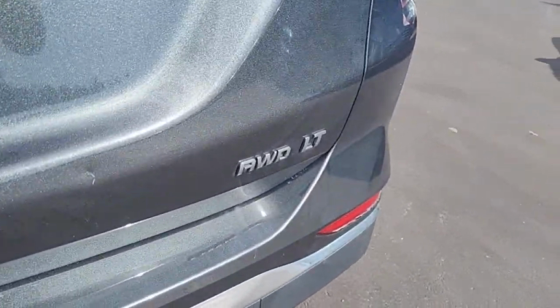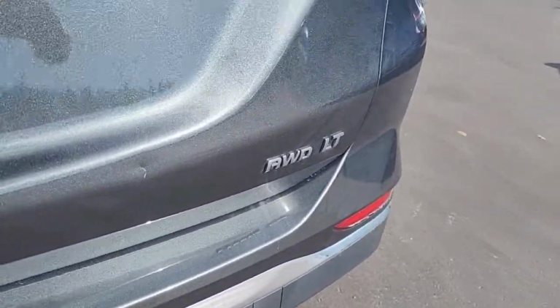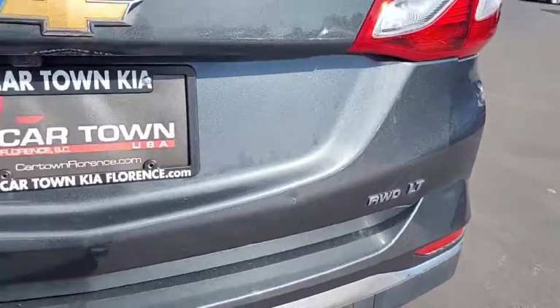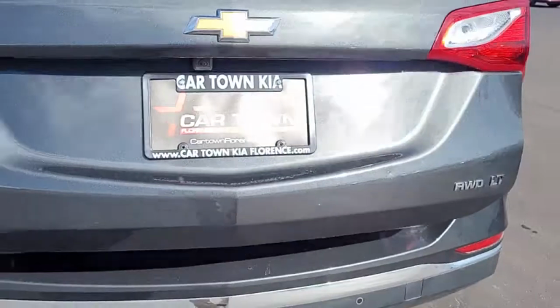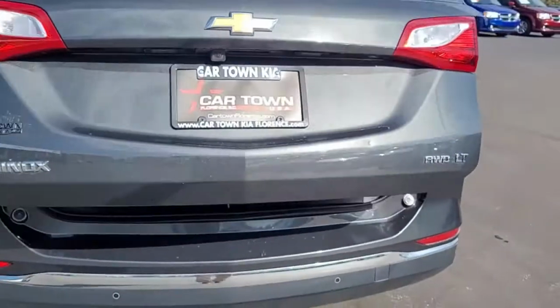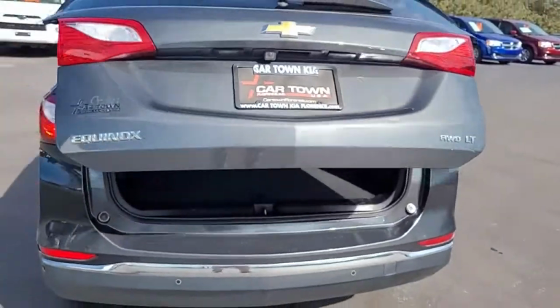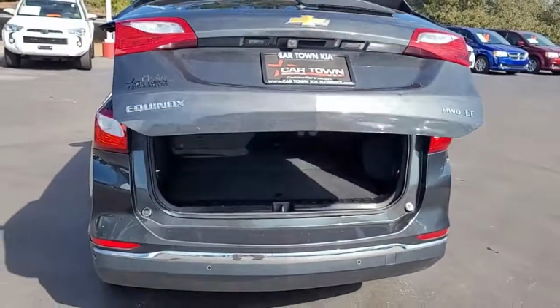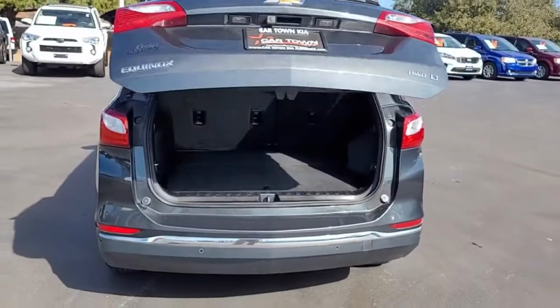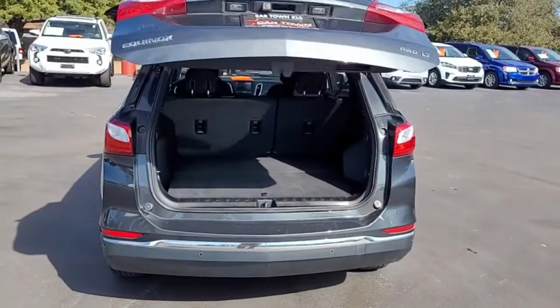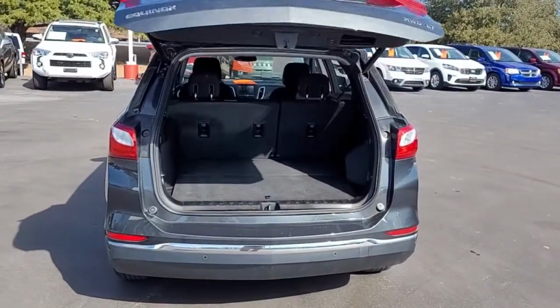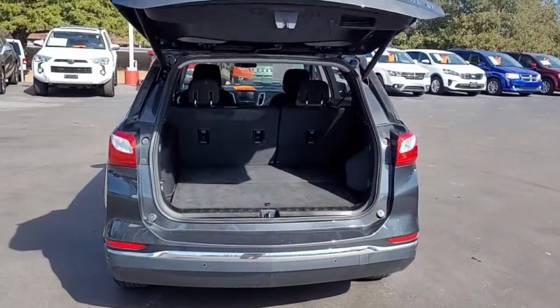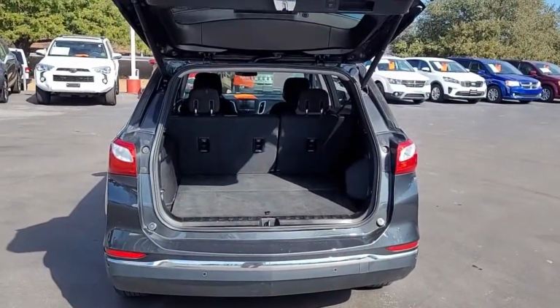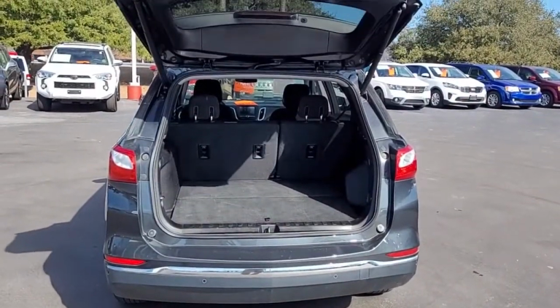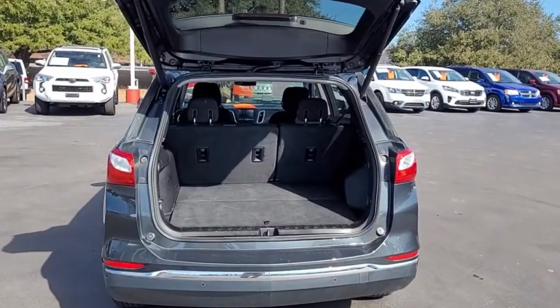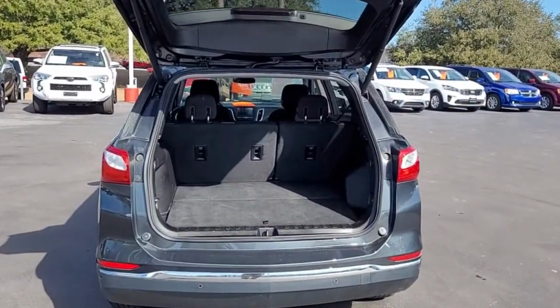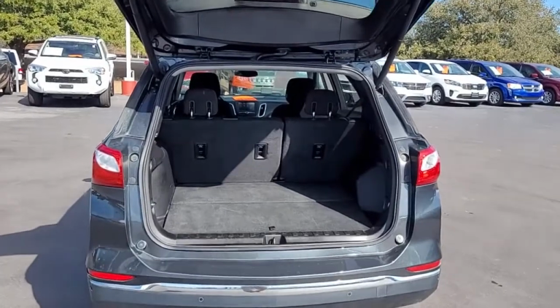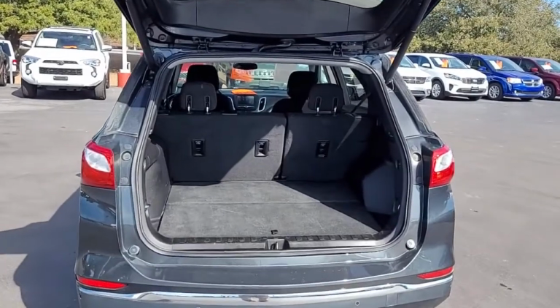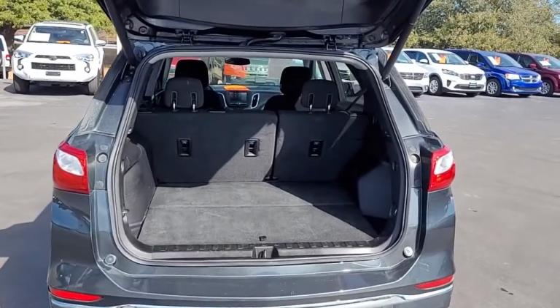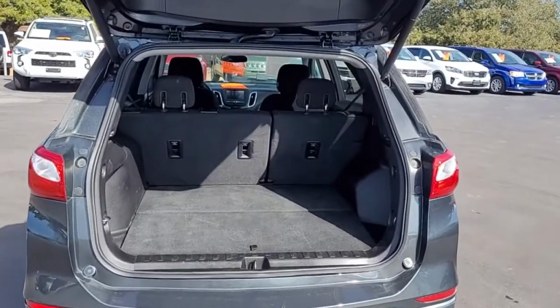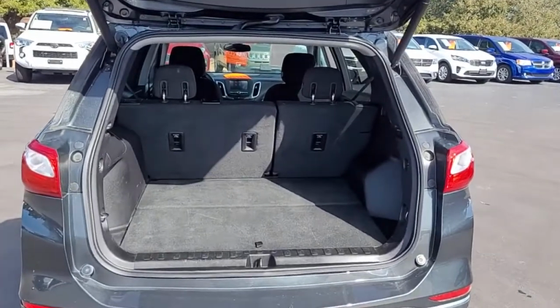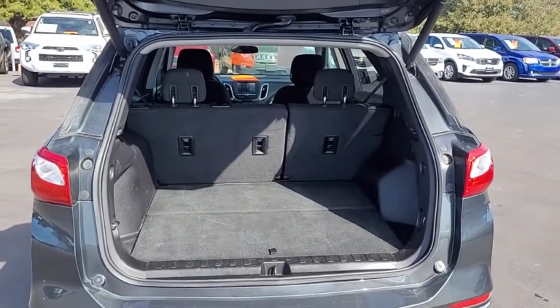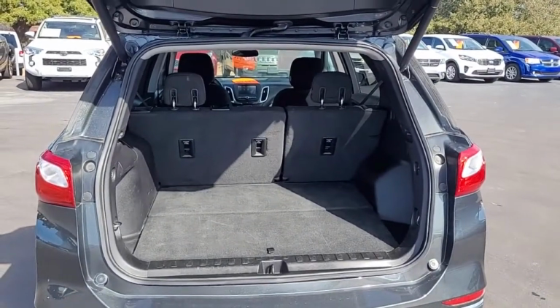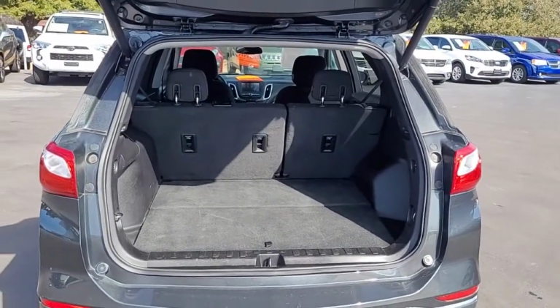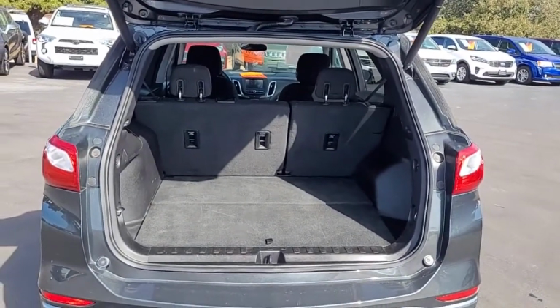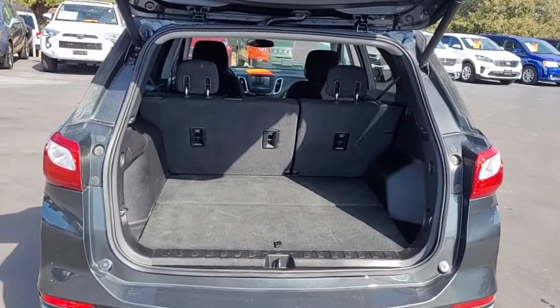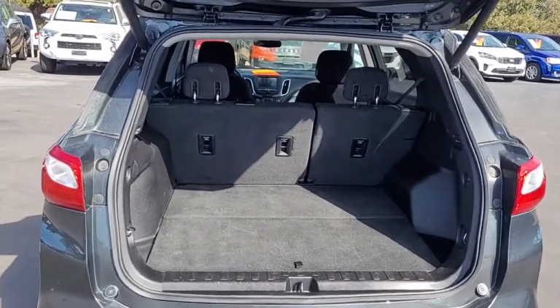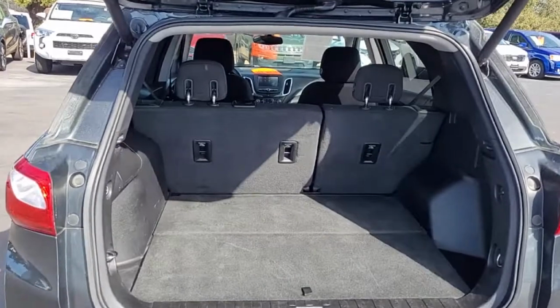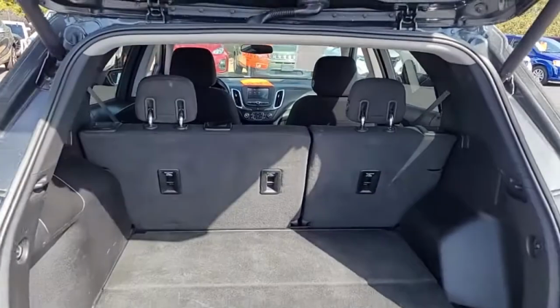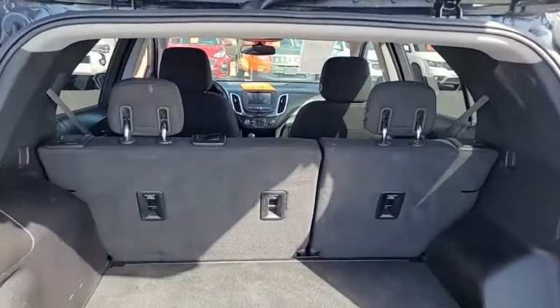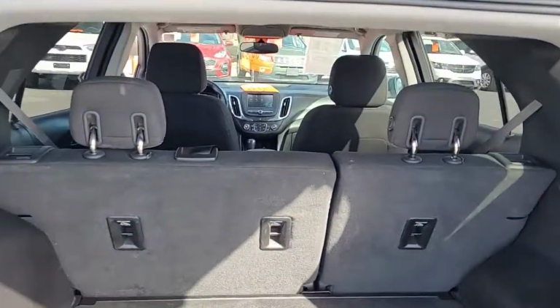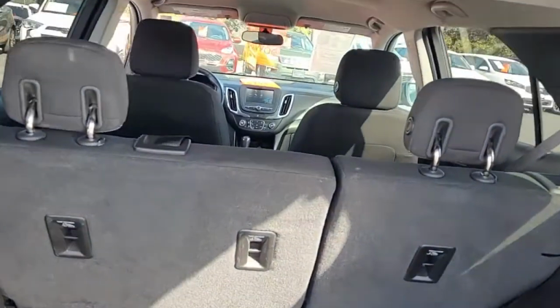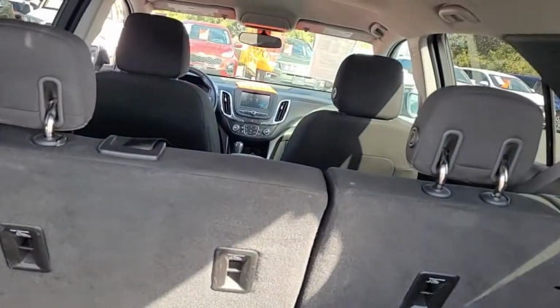Now I'm going to push the little button there and let this power liftgate open up. The power liftgate definitely comes in handy if you have your hands full of kids or groceries or sporting equipment. Notice the good cargo space you have in the back. If you need more room the back seats will lay down.